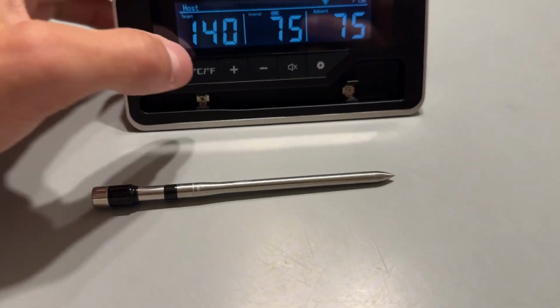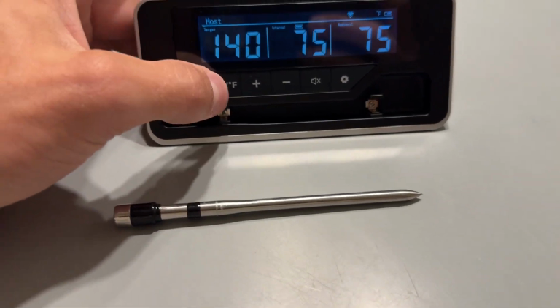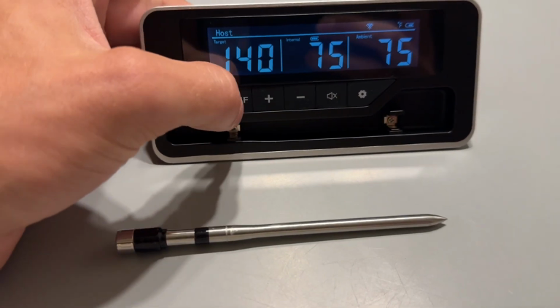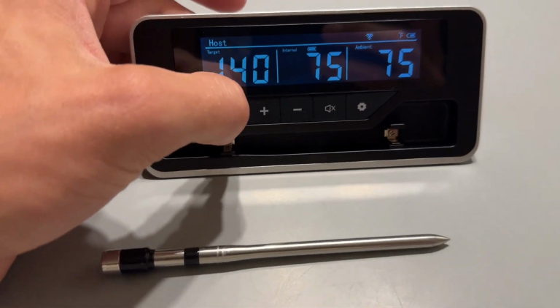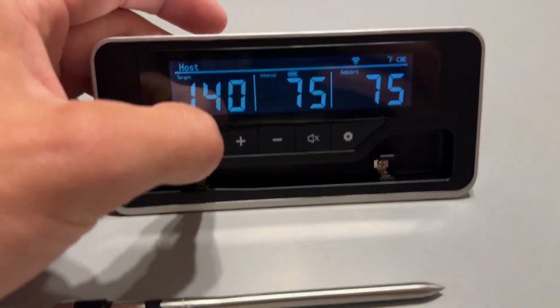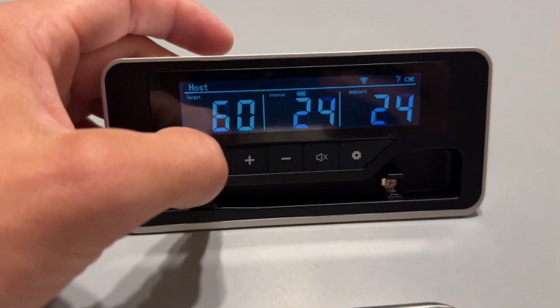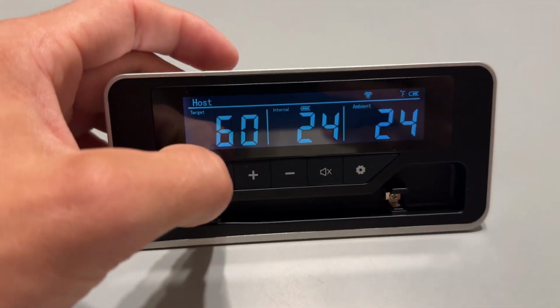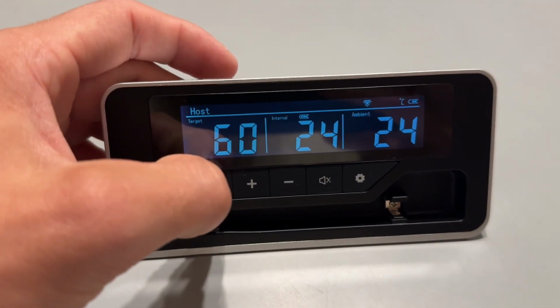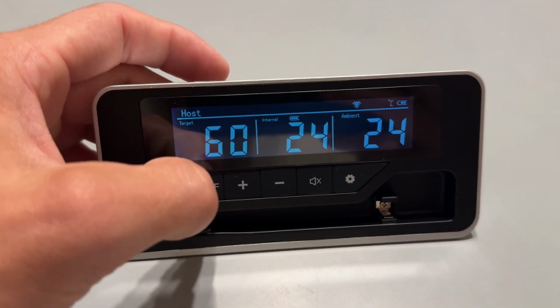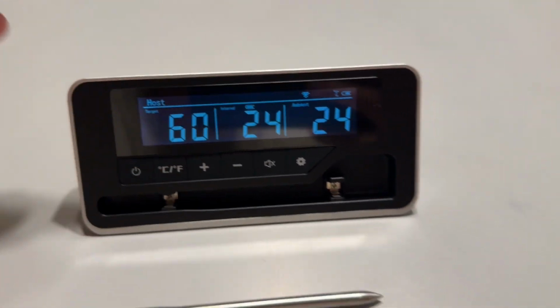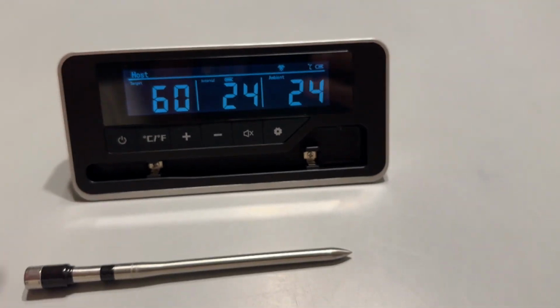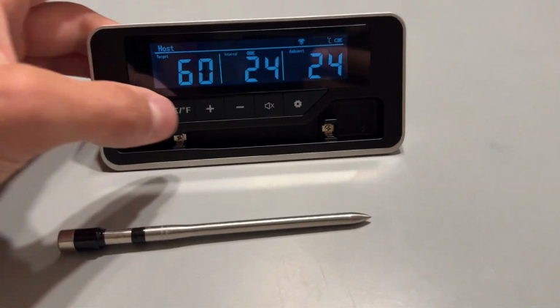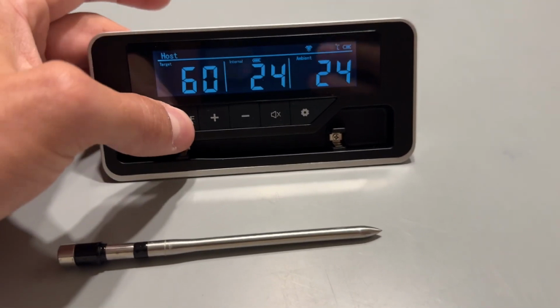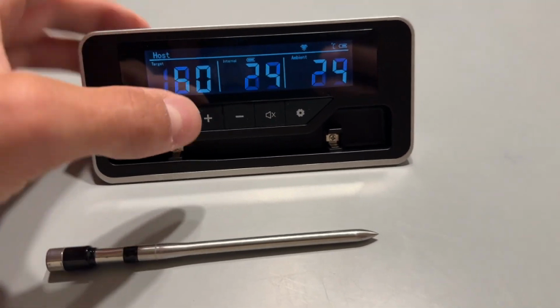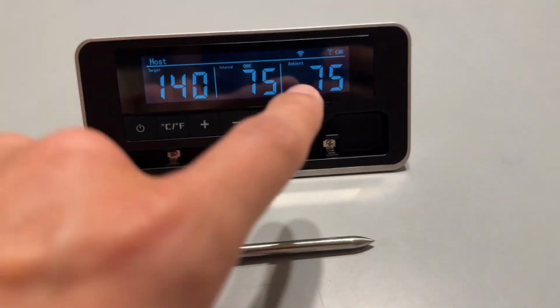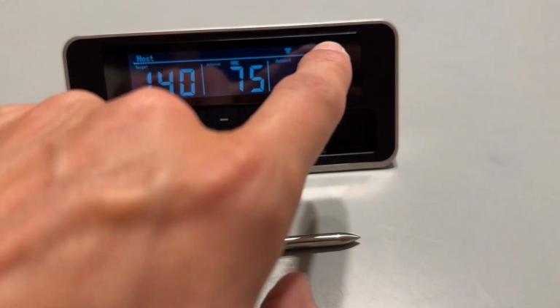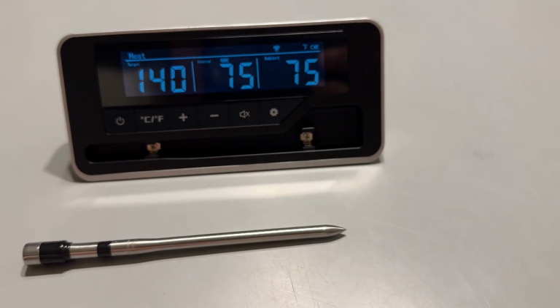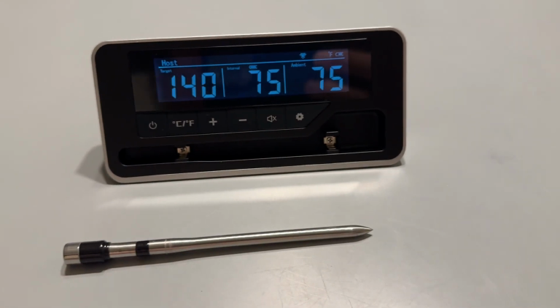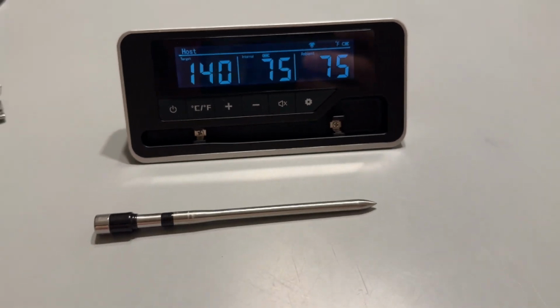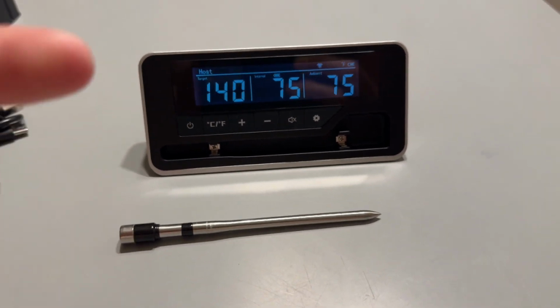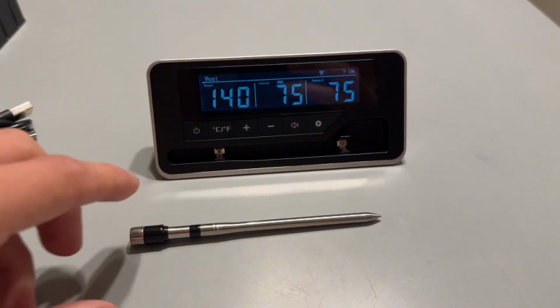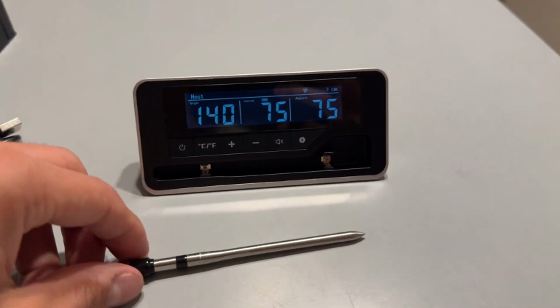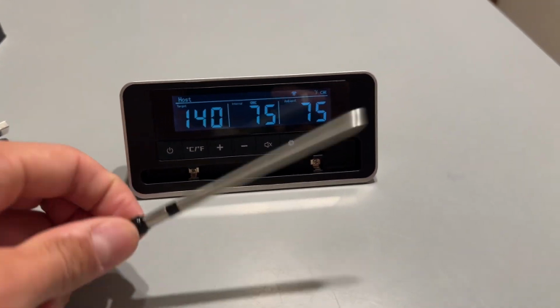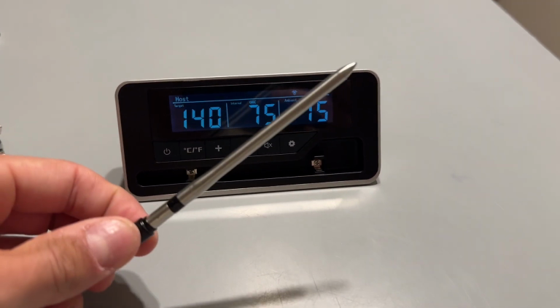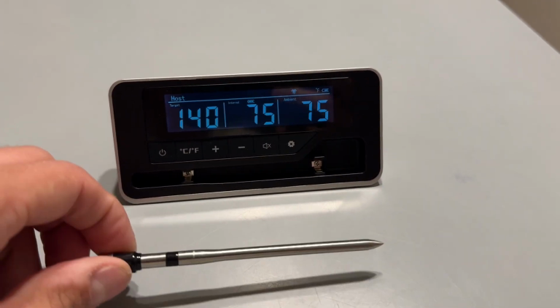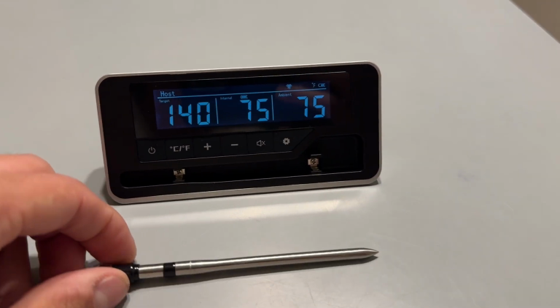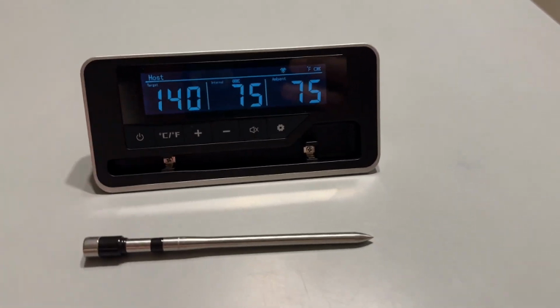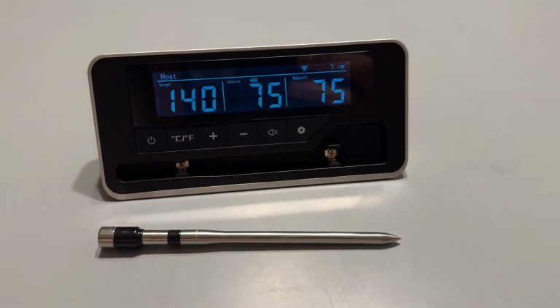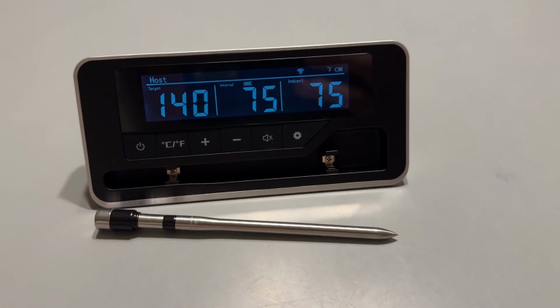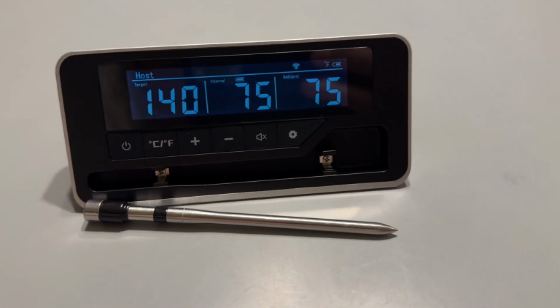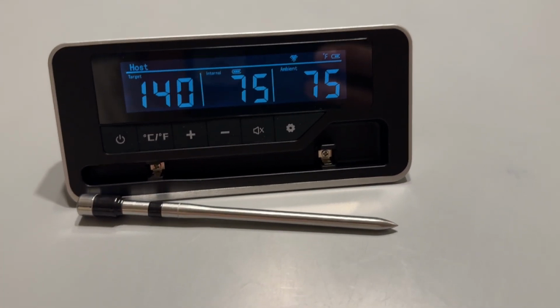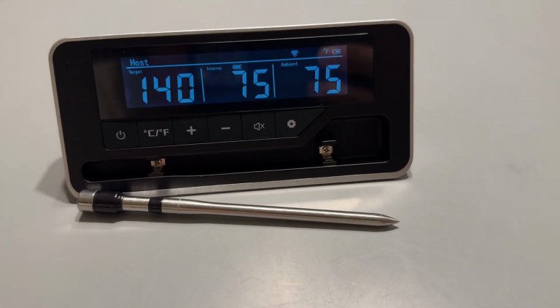So we do have our controls here between Celsius and Fahrenheit. And as you can see here, if we go to Celsius, you can see our ambient temperature in here is 75, which is right about spot on.